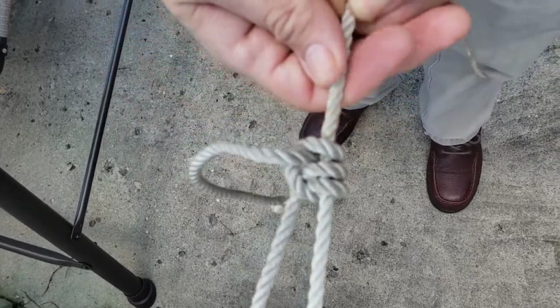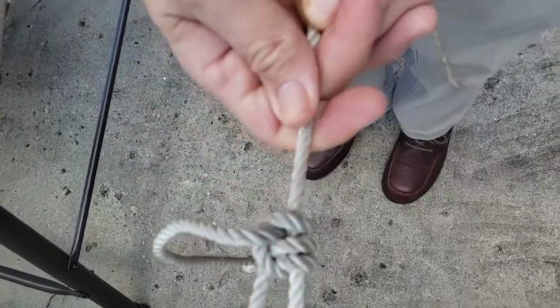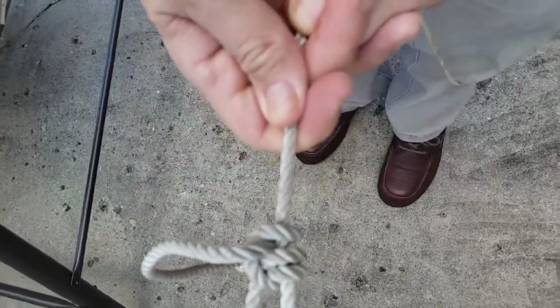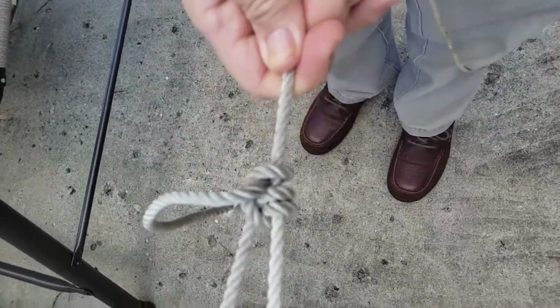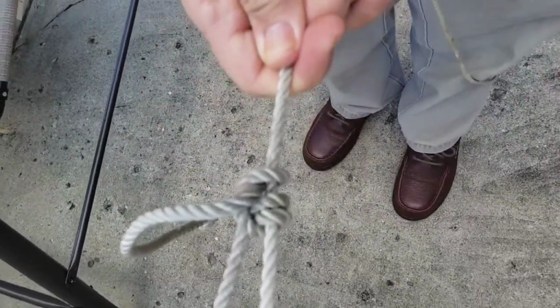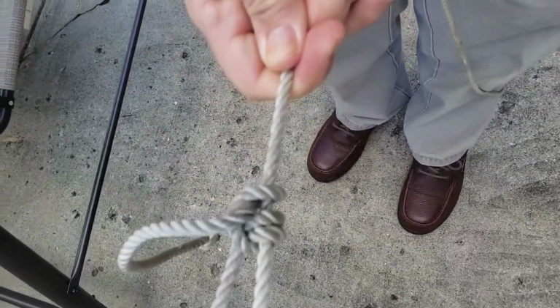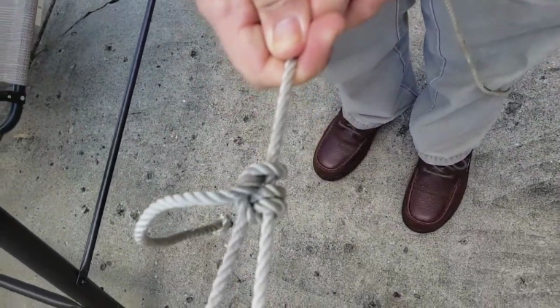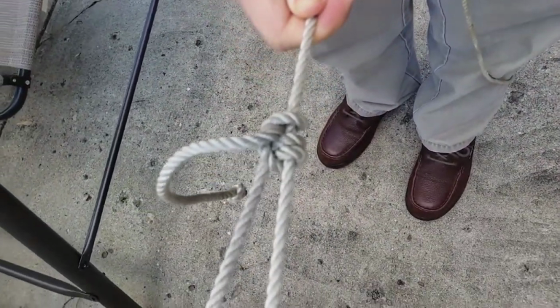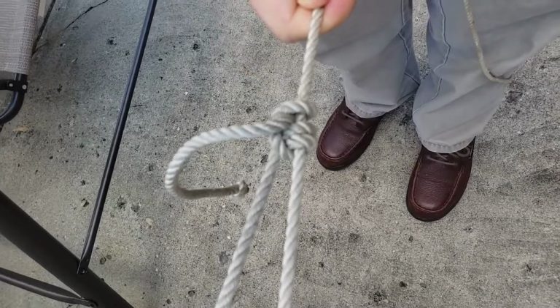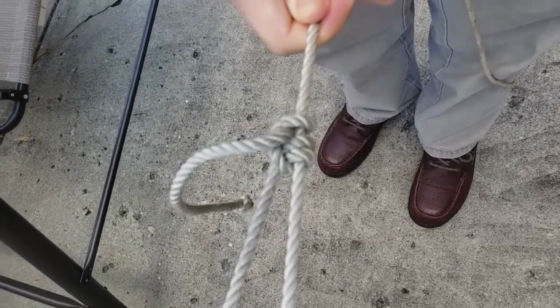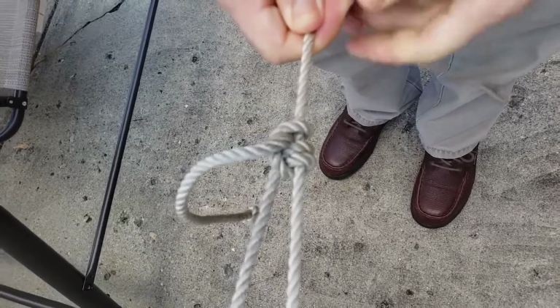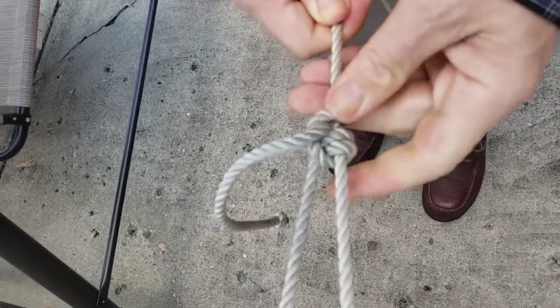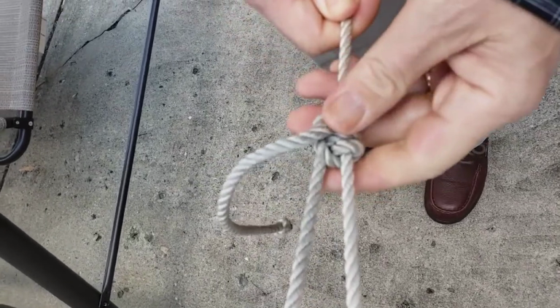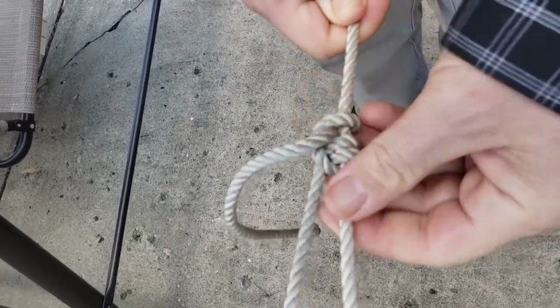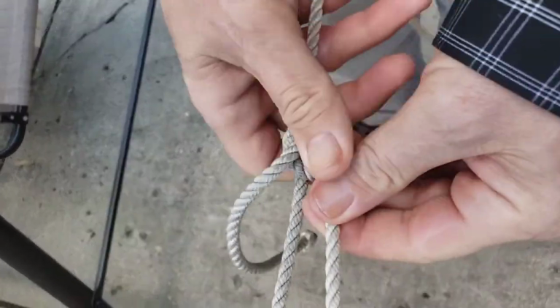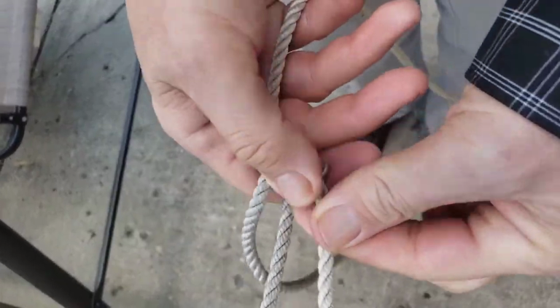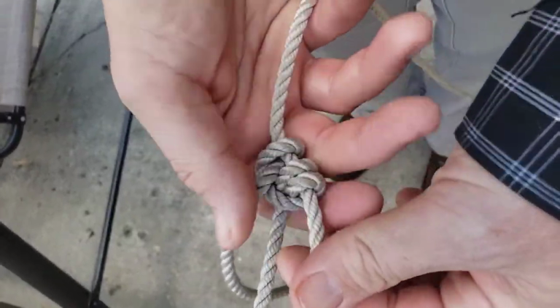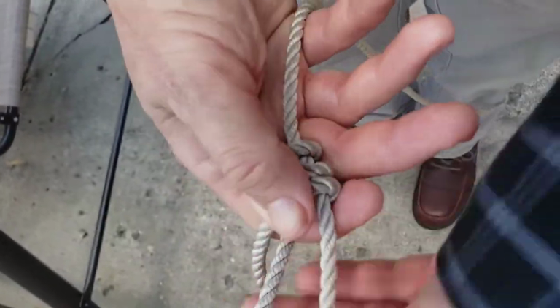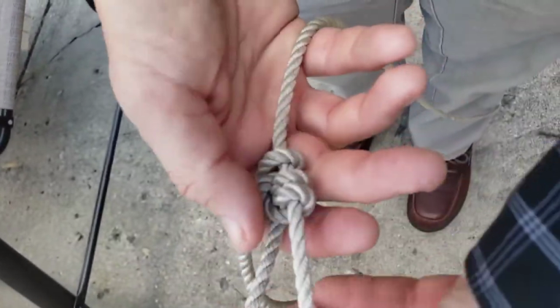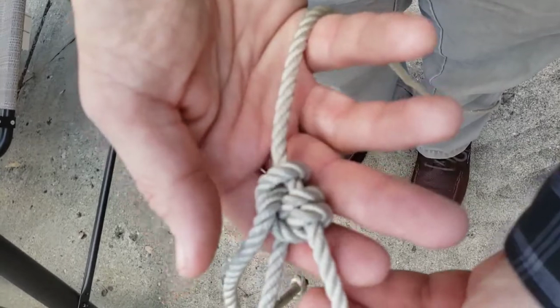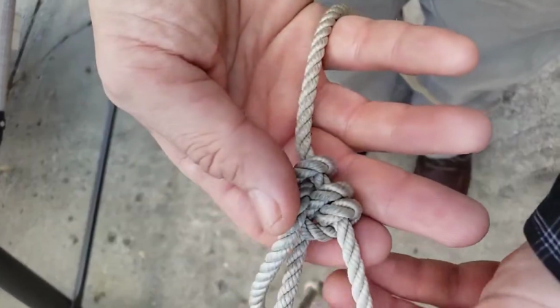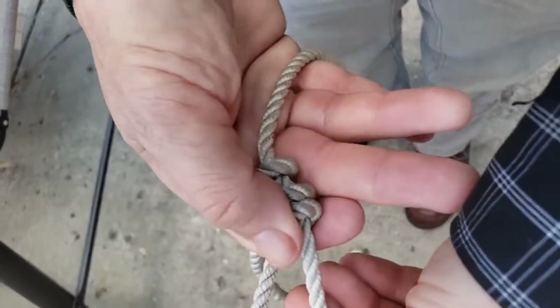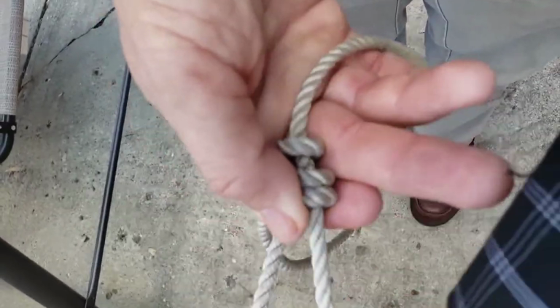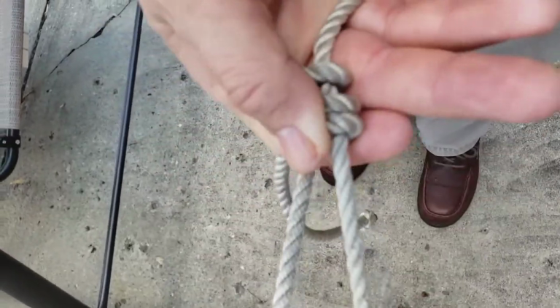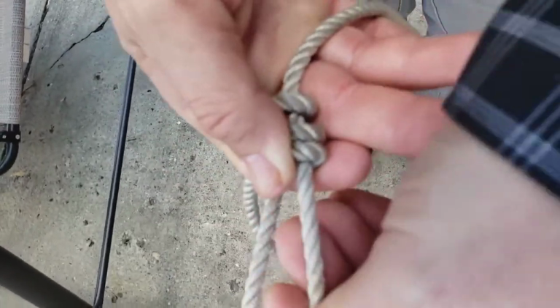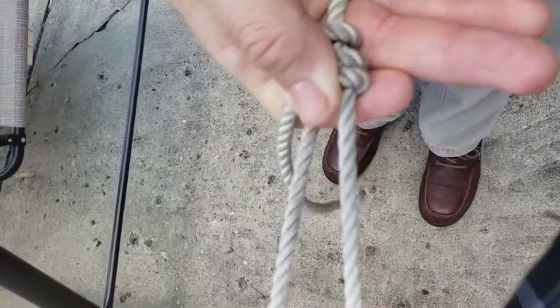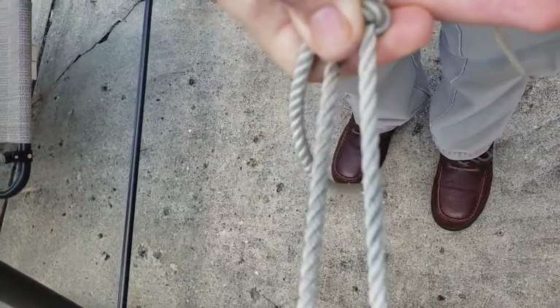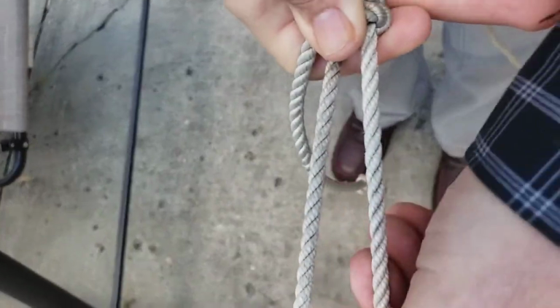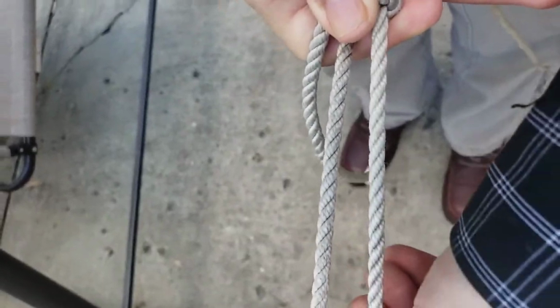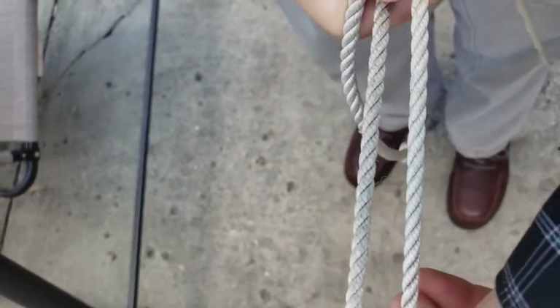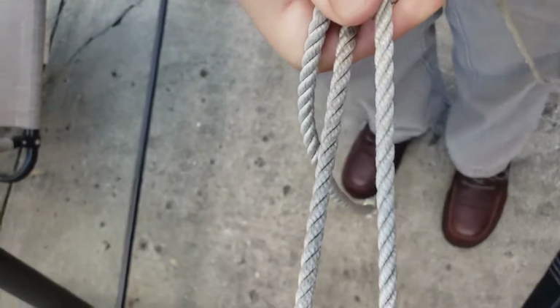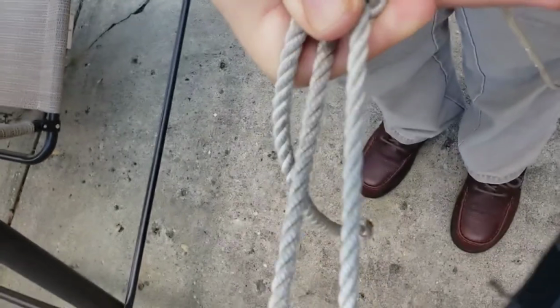And if I pull on this rope and I'm putting some pretty good weight on it, you can see it's not sliding. But yet if I want to take that and make this loop bigger, all I got to do is just grab. And that loop gets bigger.